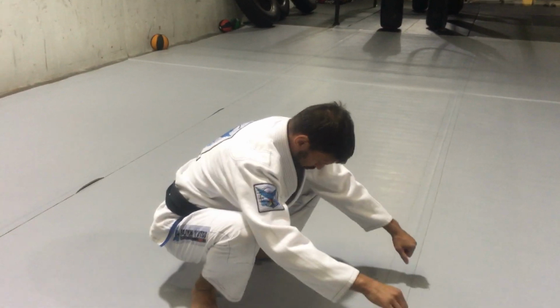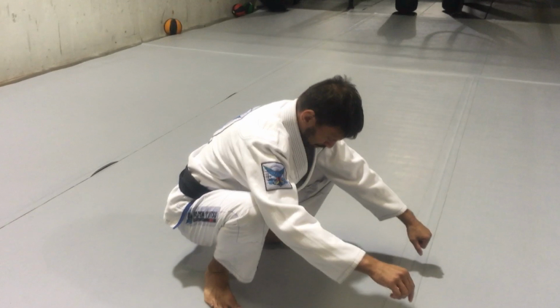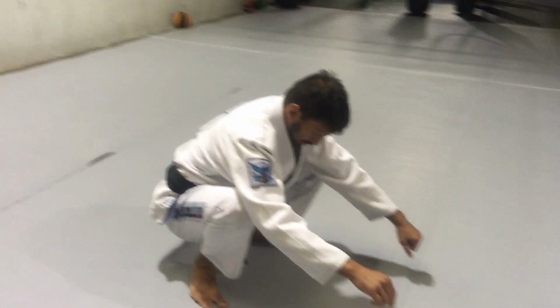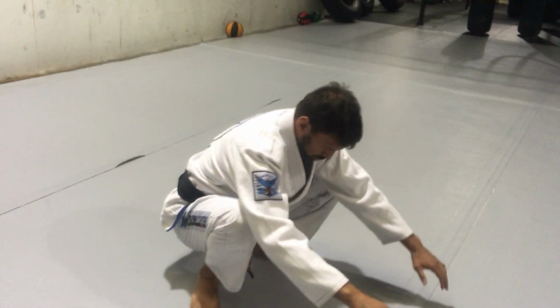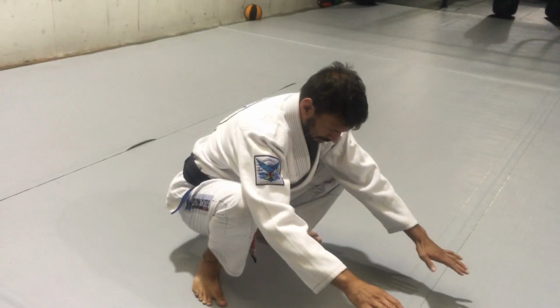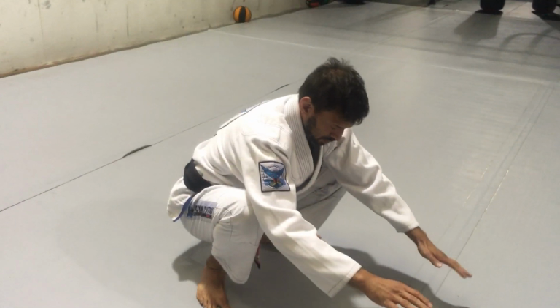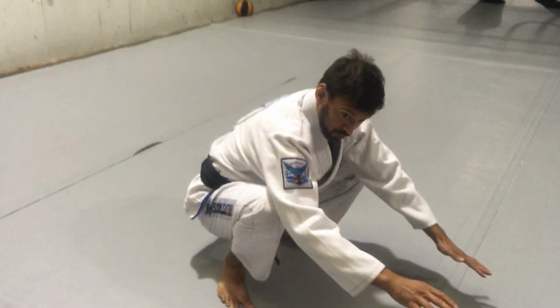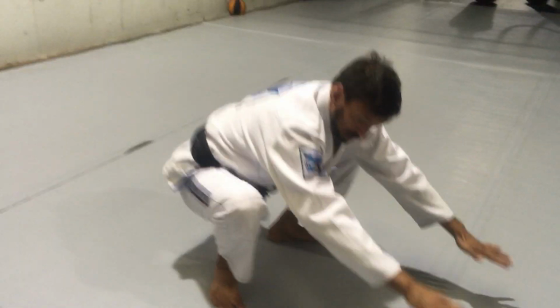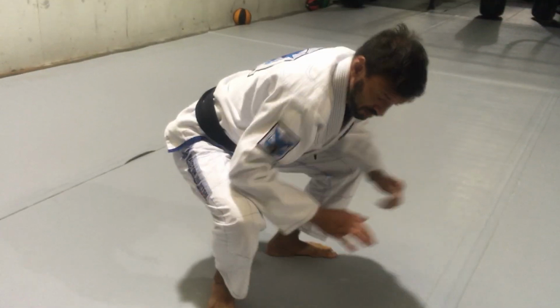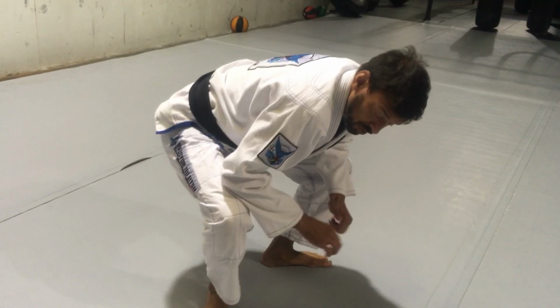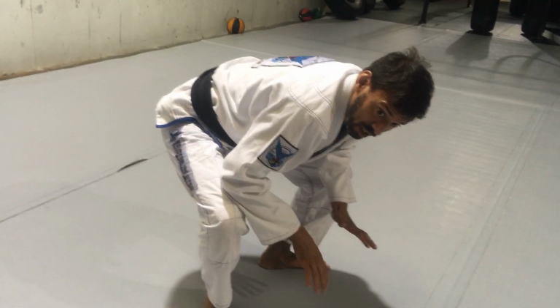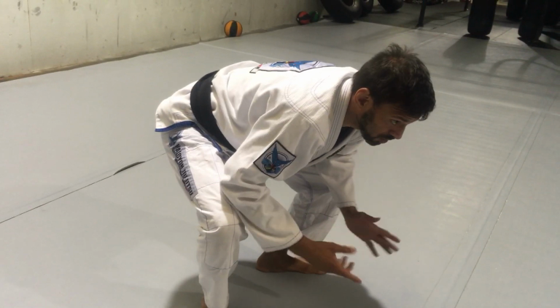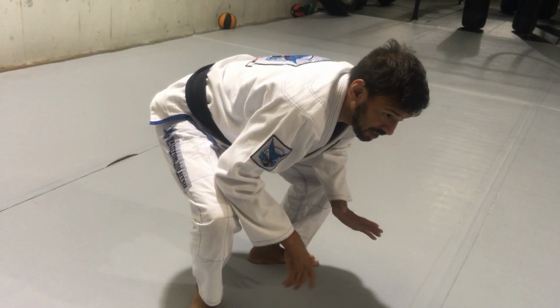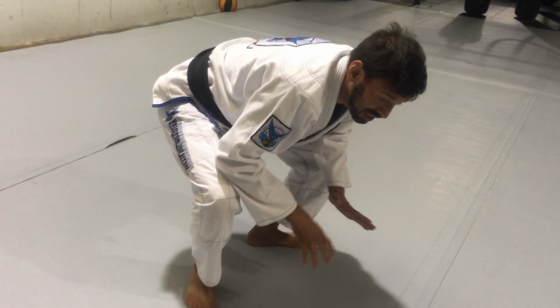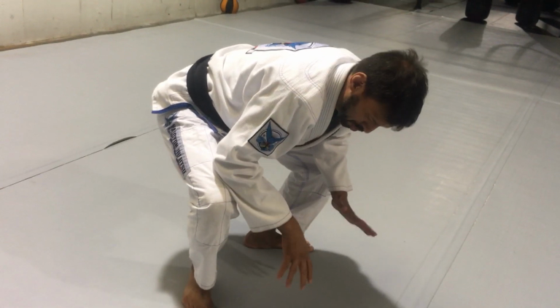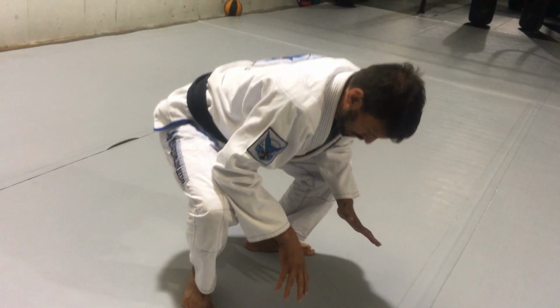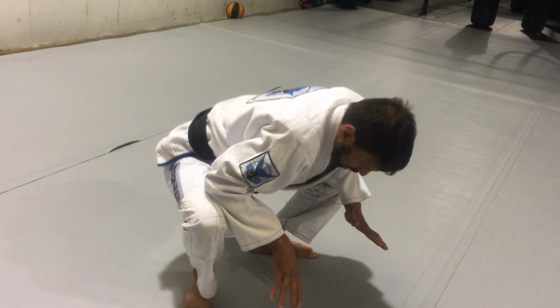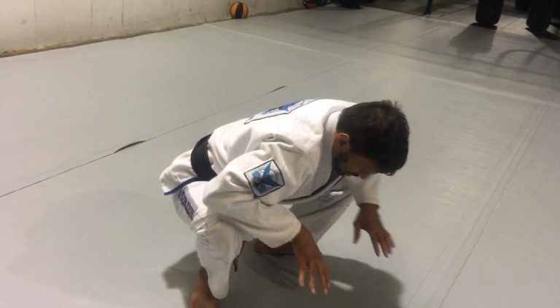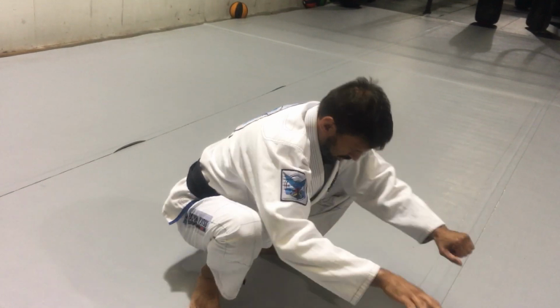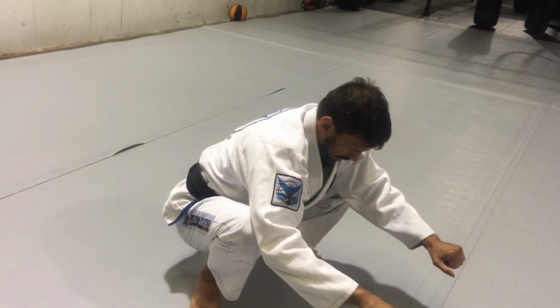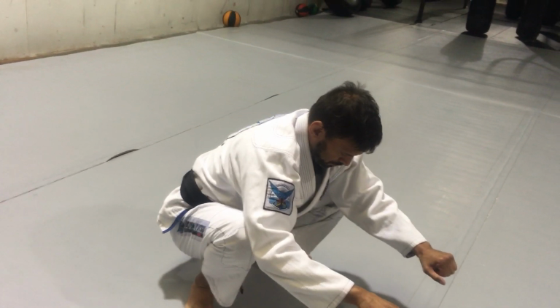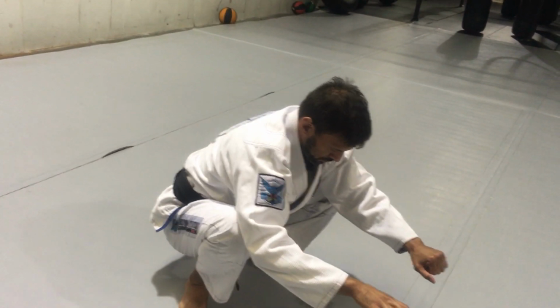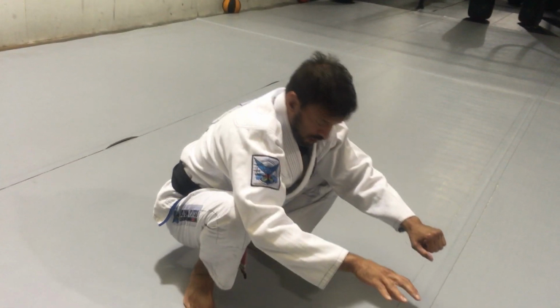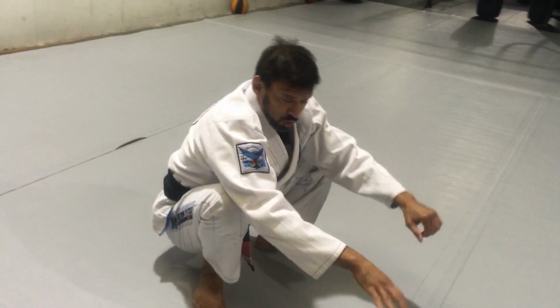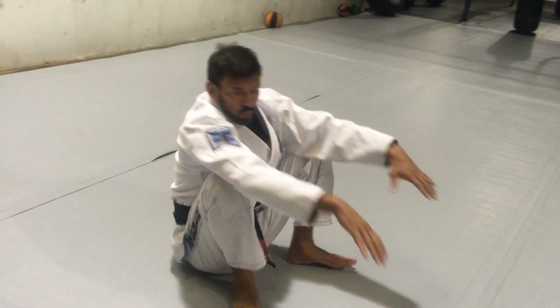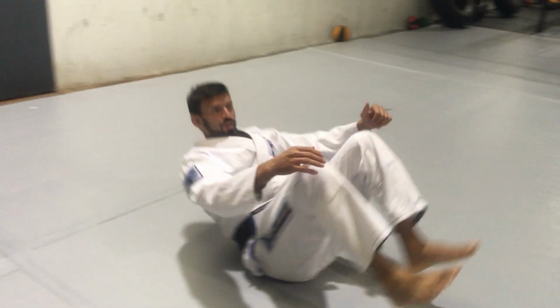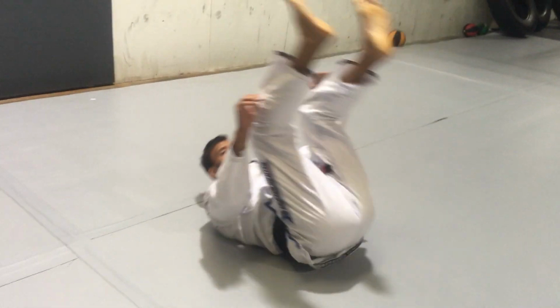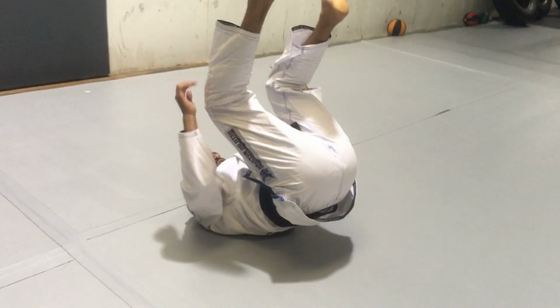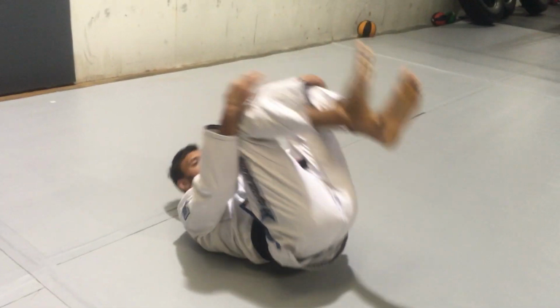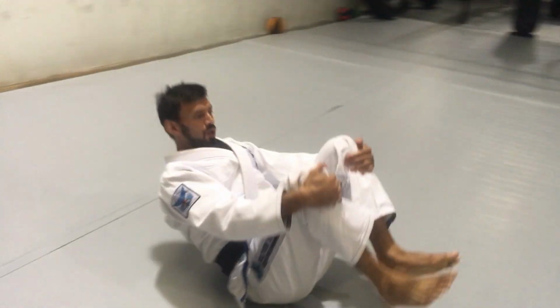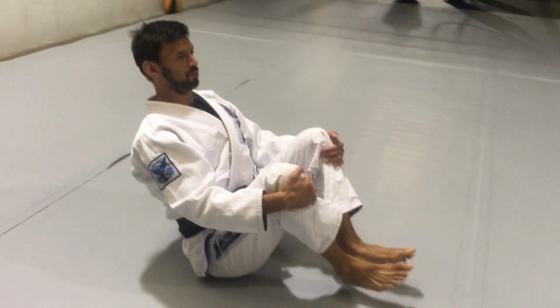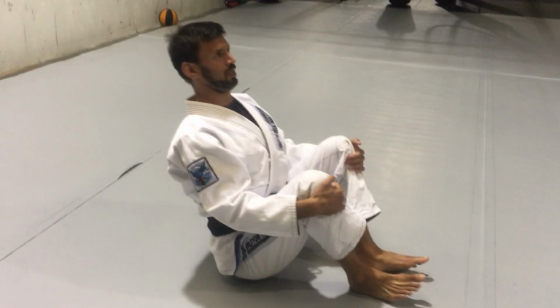When you're able to get all the way down — if you can only get this far, just get here. Hold for 30 seconds to a minute, gradually work your way down. Once you can do it, you can integrate it into this drill.